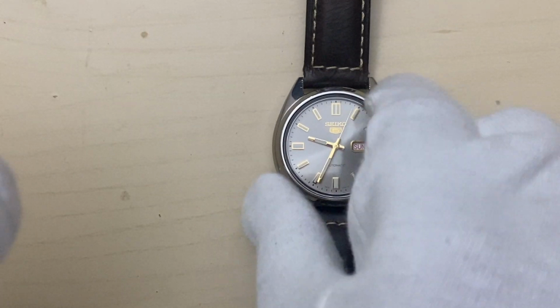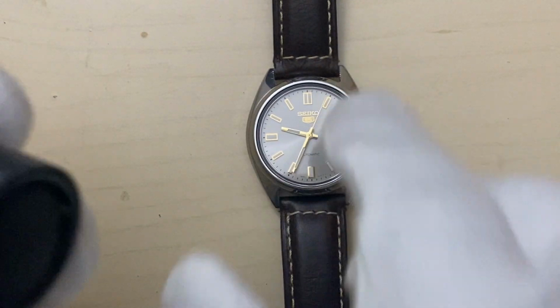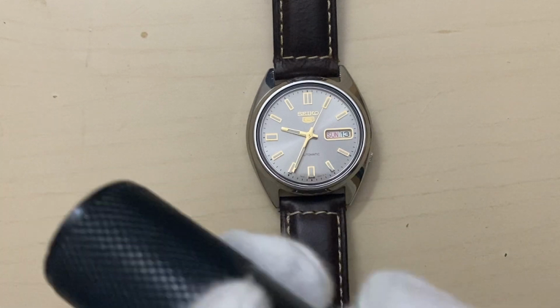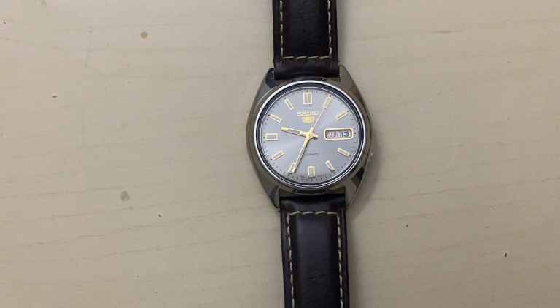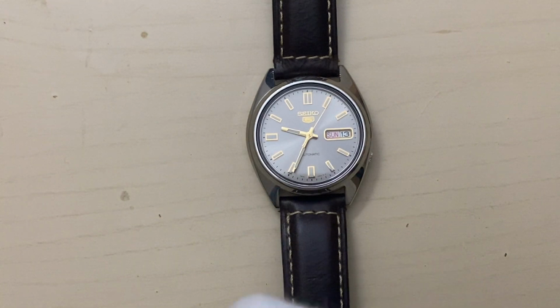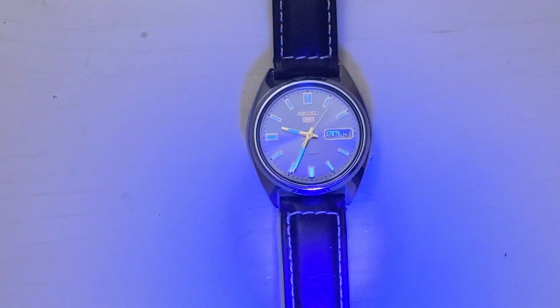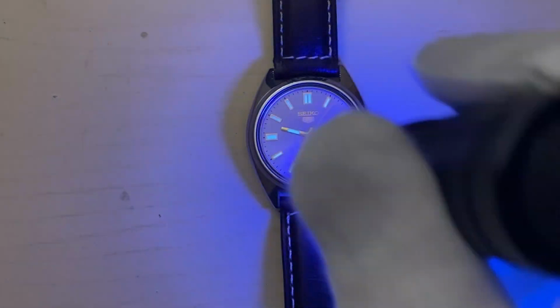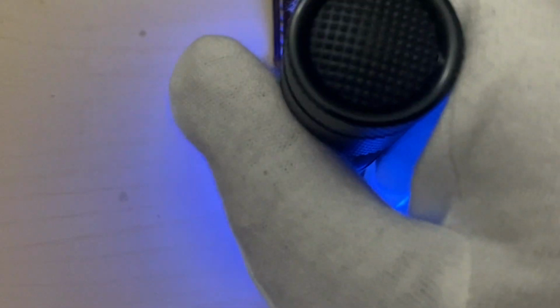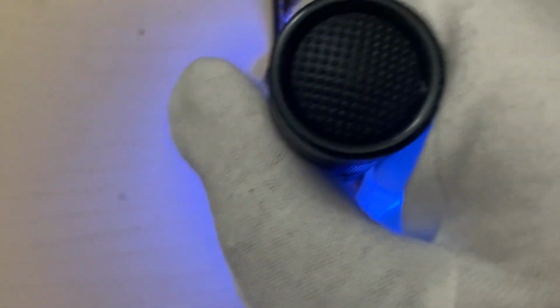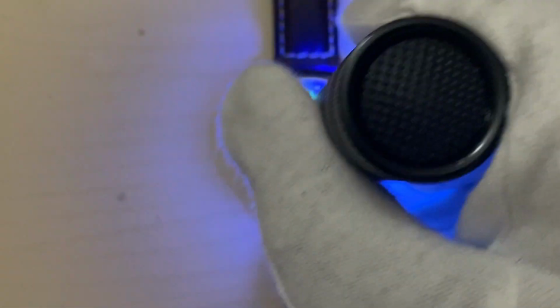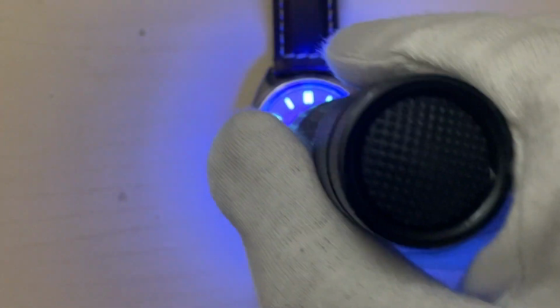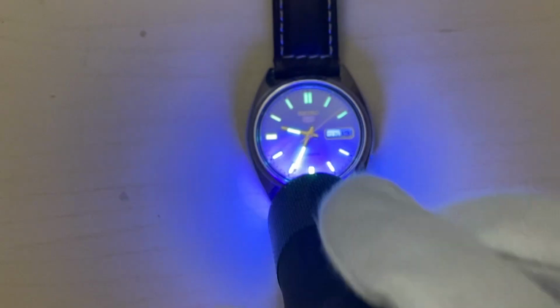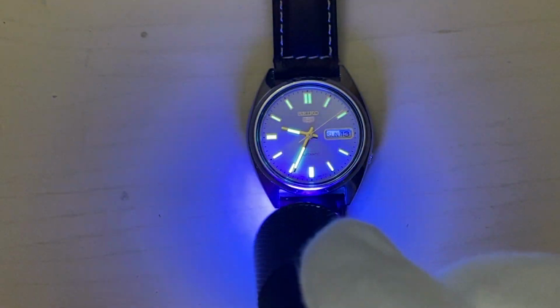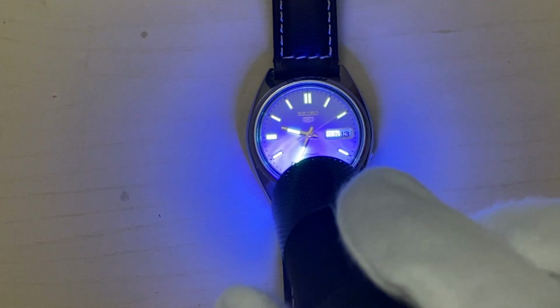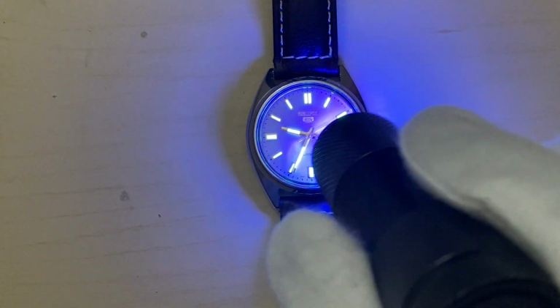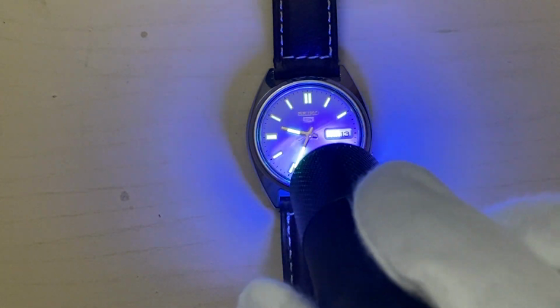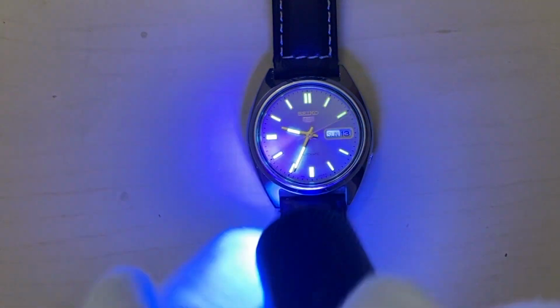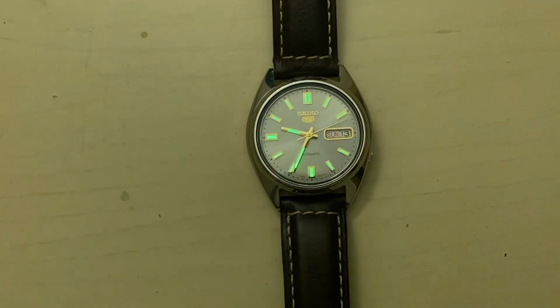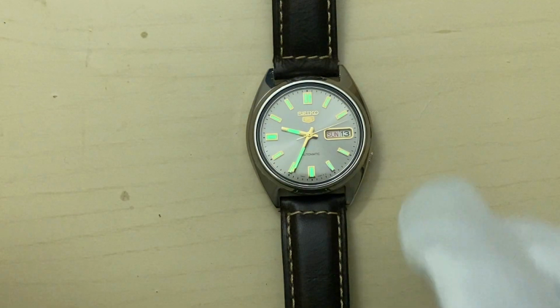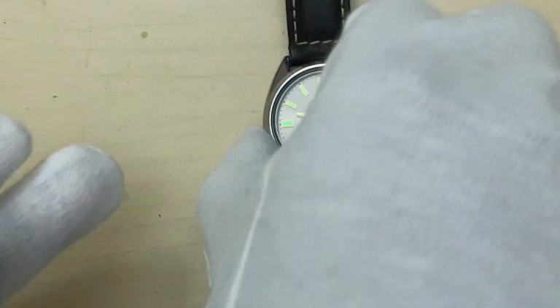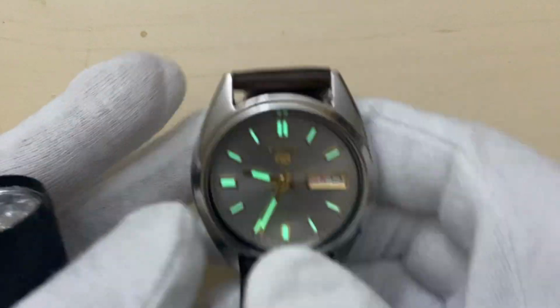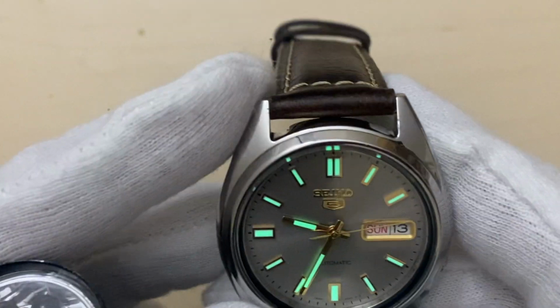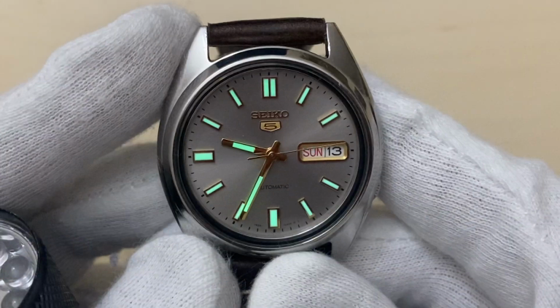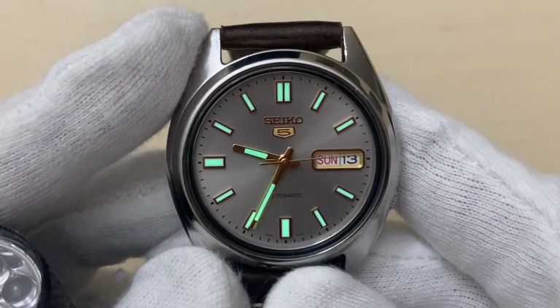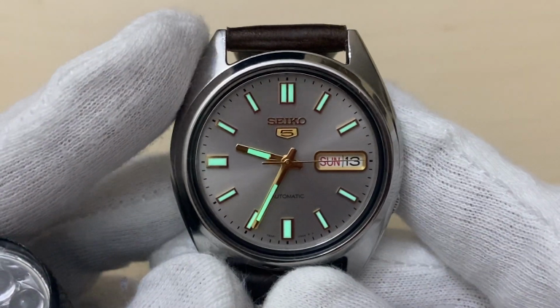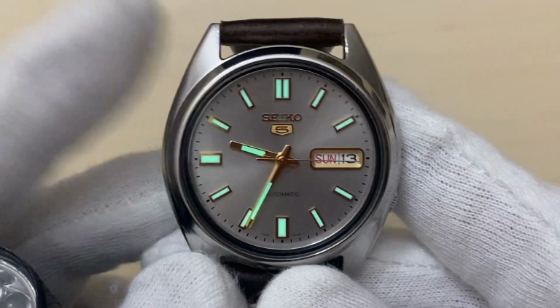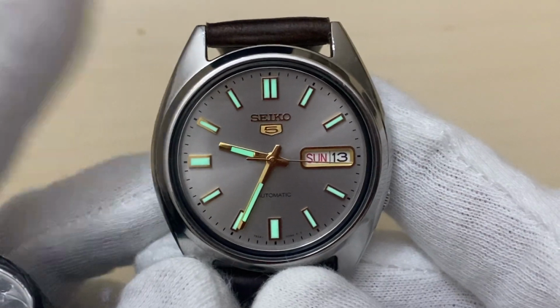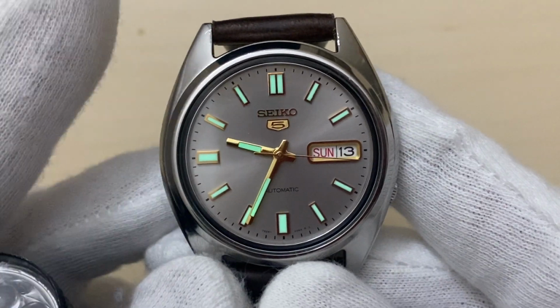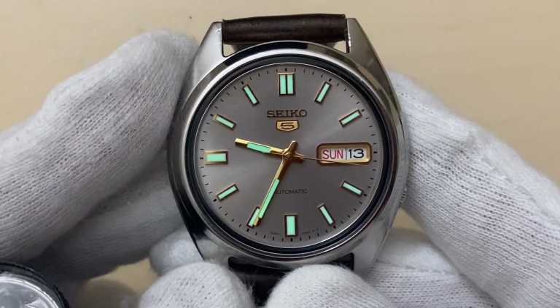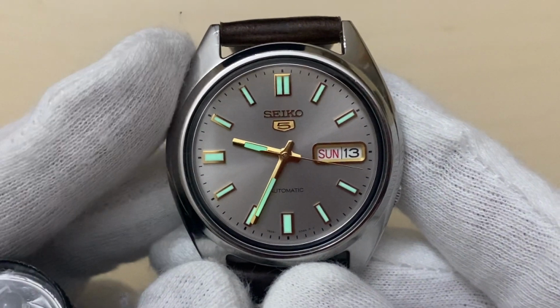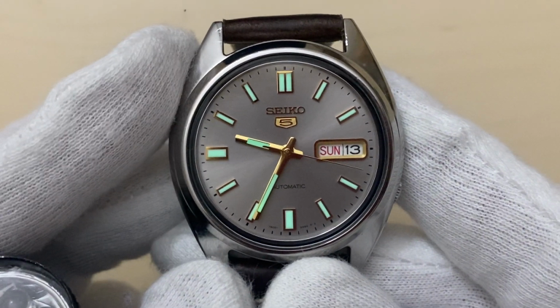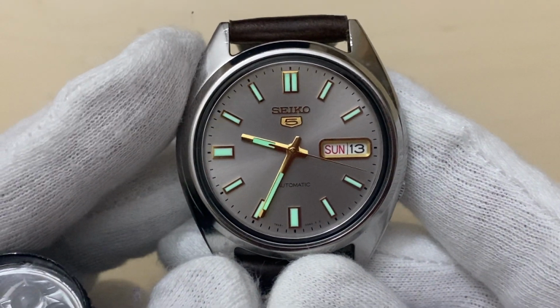Let's check that — I have my Seiko 5 here. If I give a quick blast of UV light on it, as you can see, the lume on the watch comes to life.